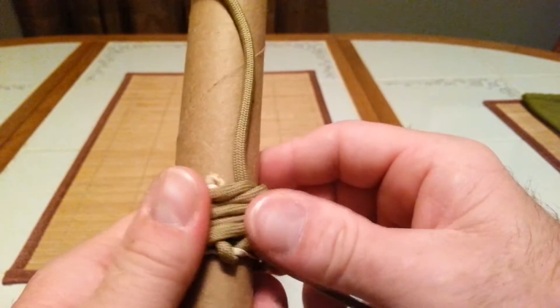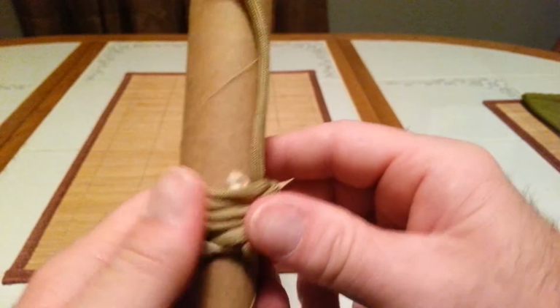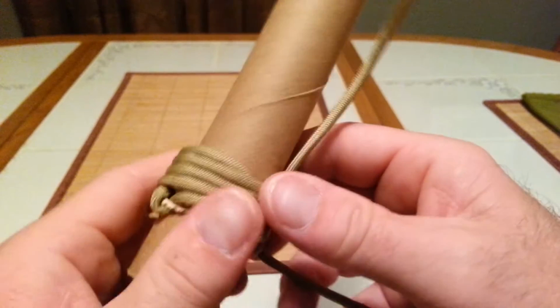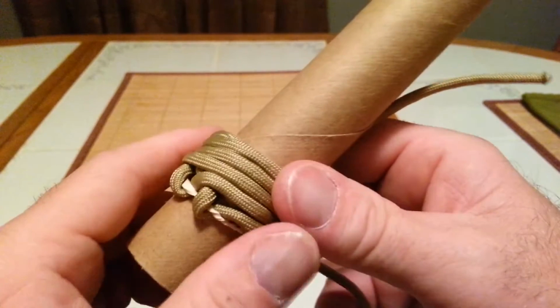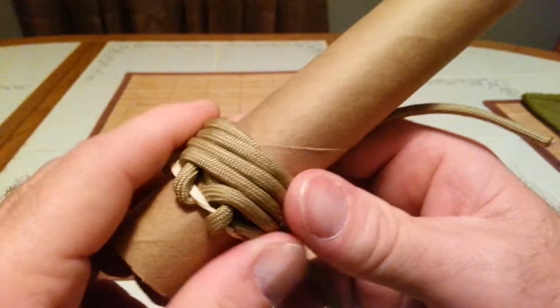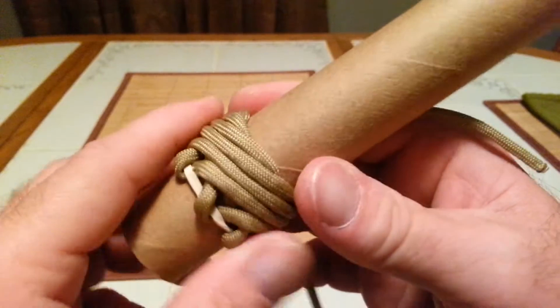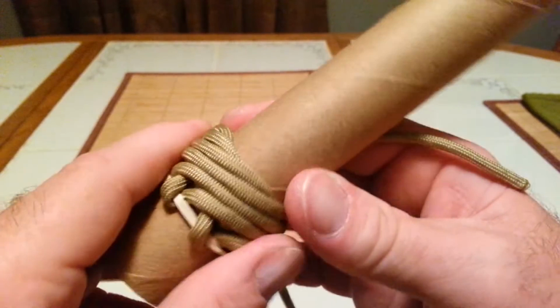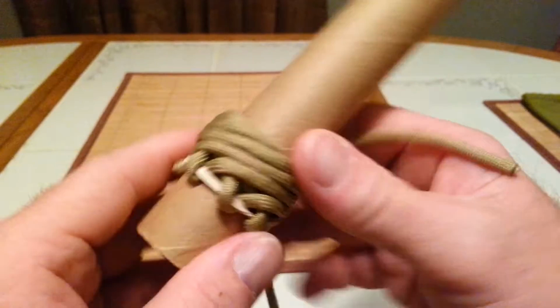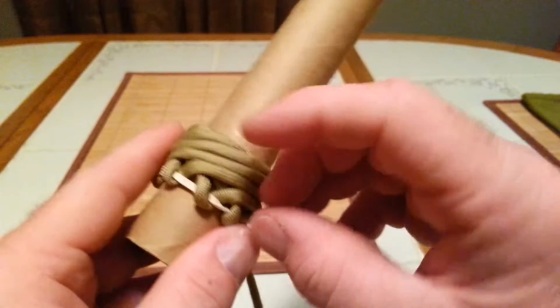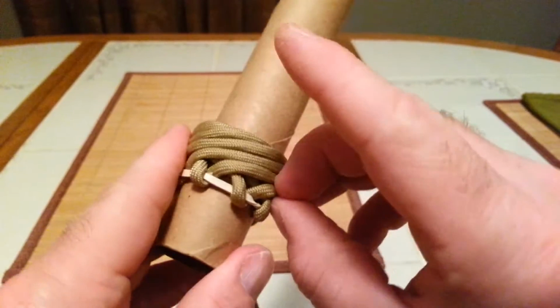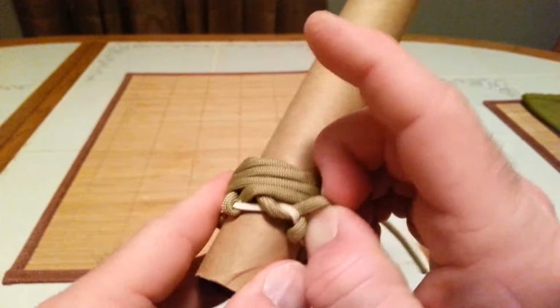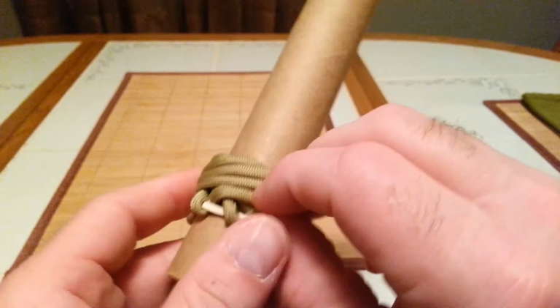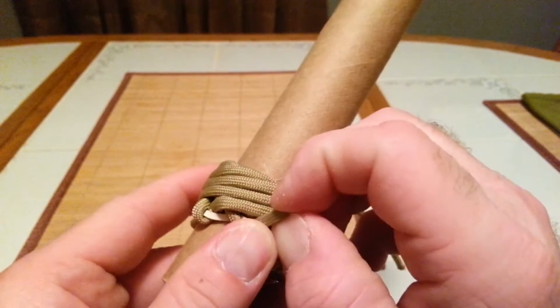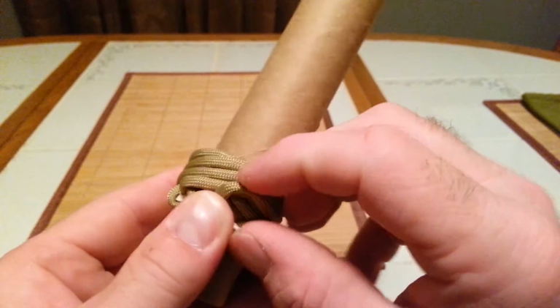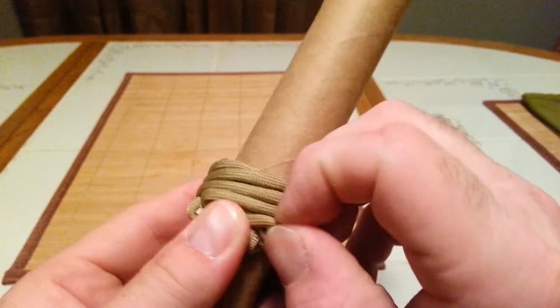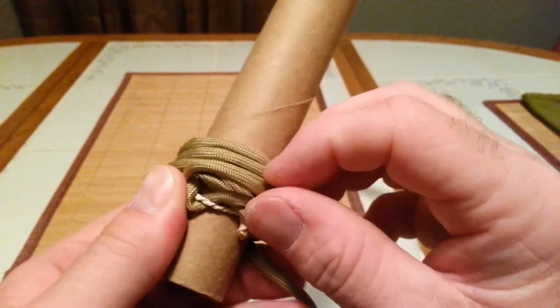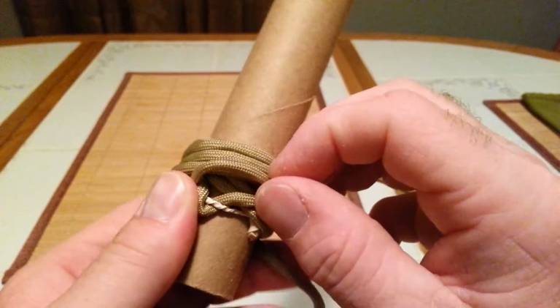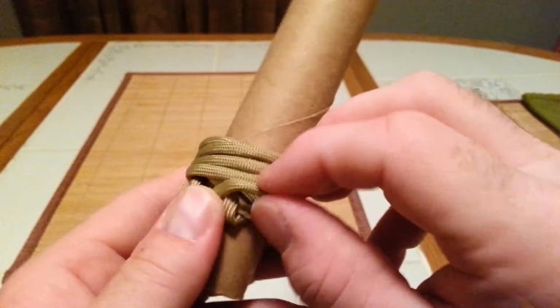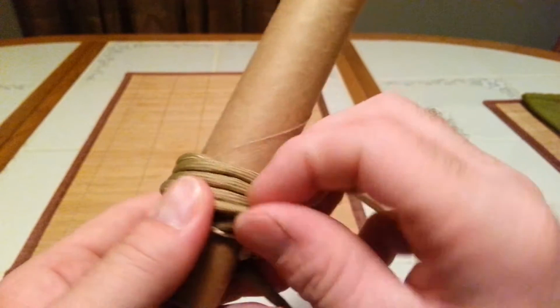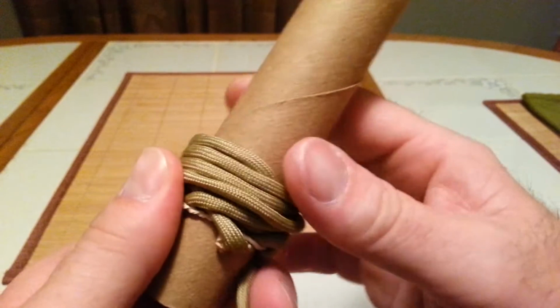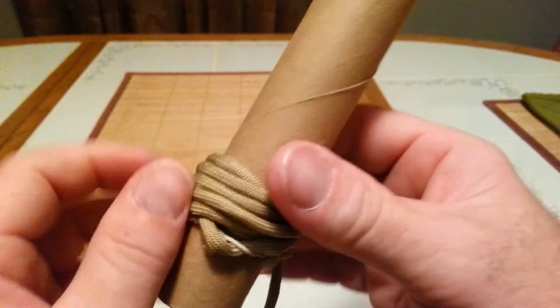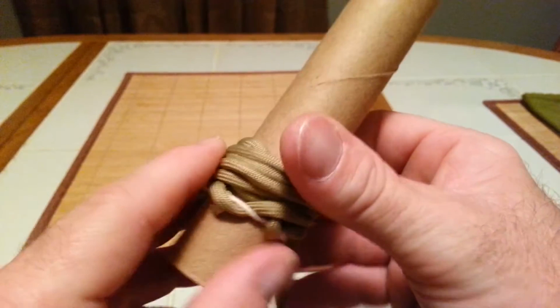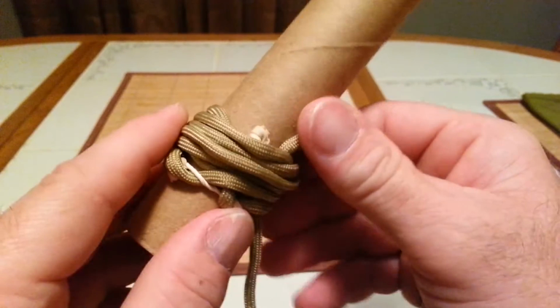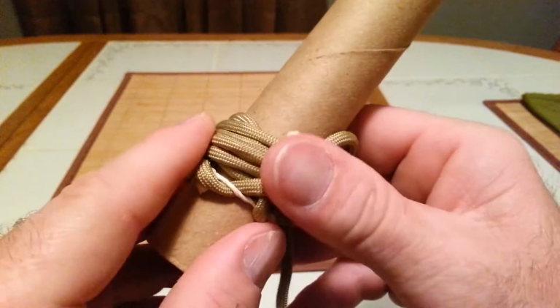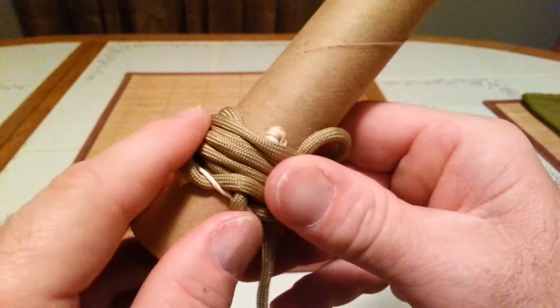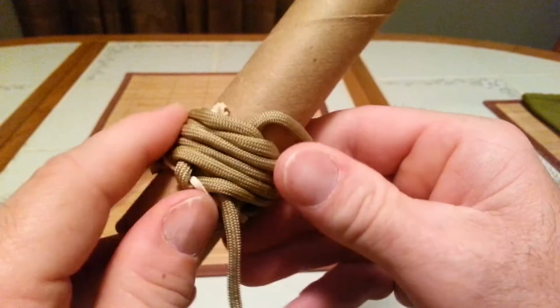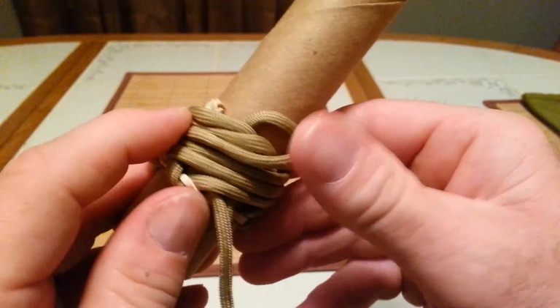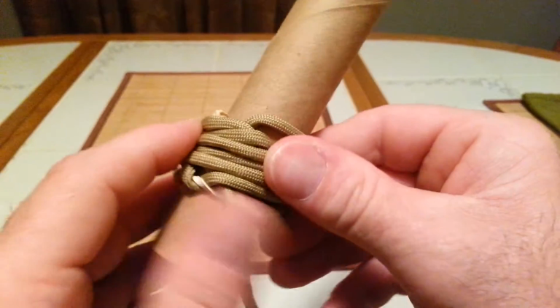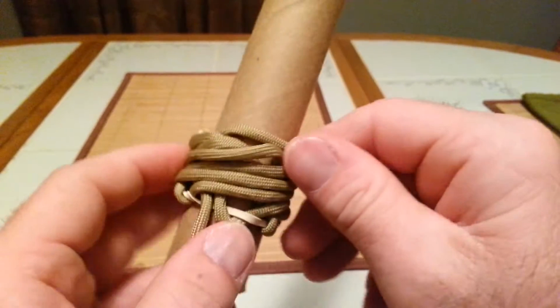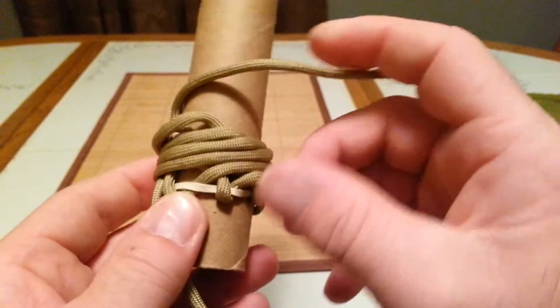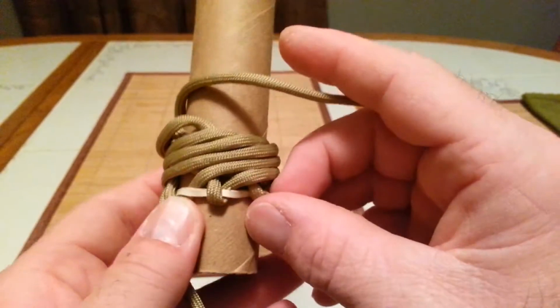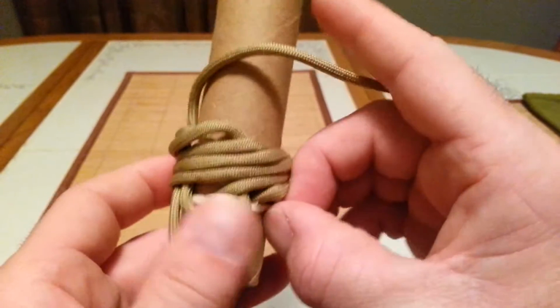You can cut your rubber bands off at any time you feel comfortable that you've got it where you want it. I recommend tightening it up as best you can before you cut them off, because they will help keep things in place for you.